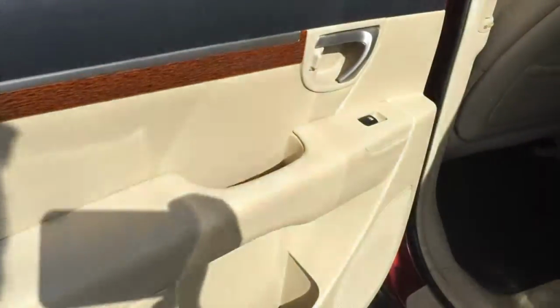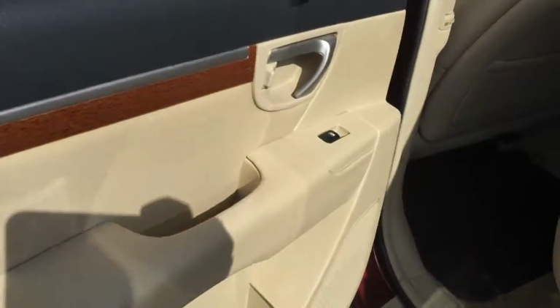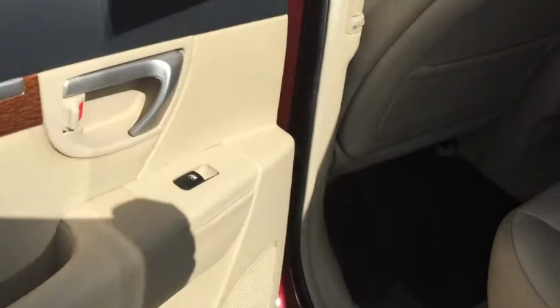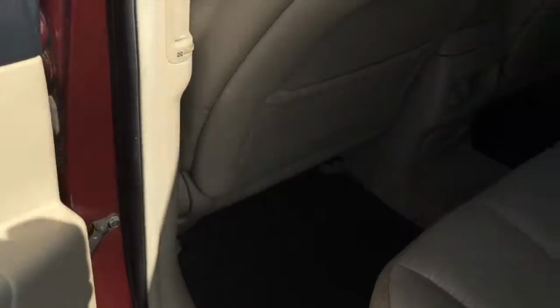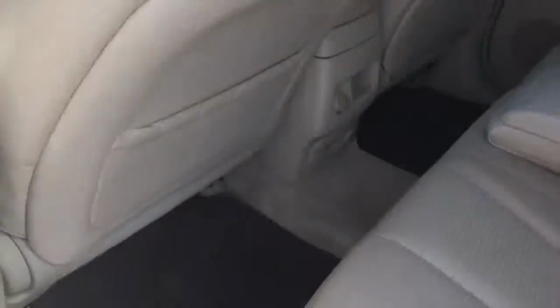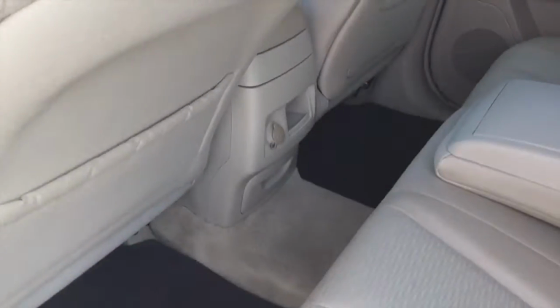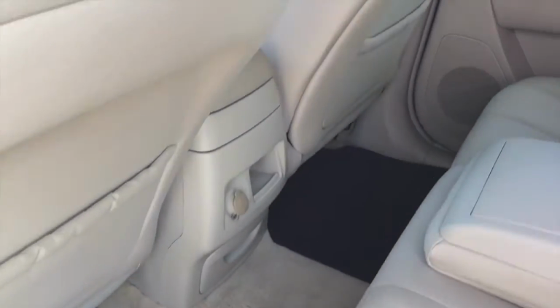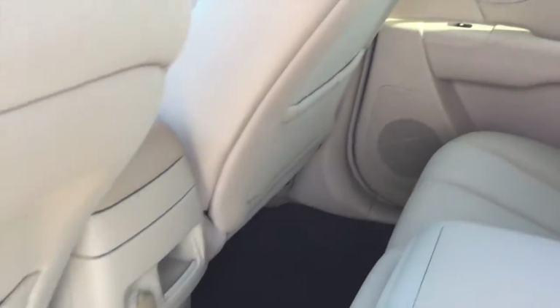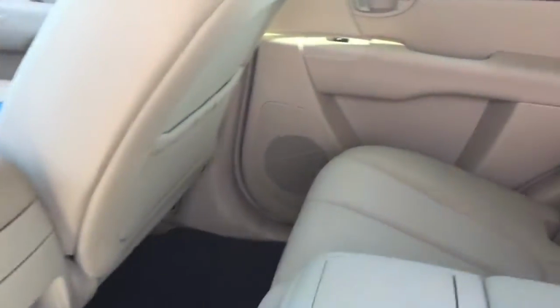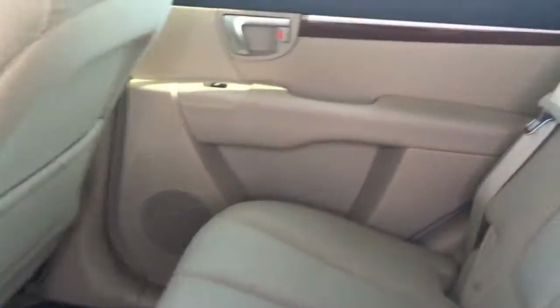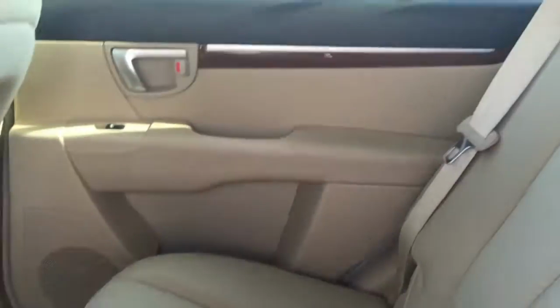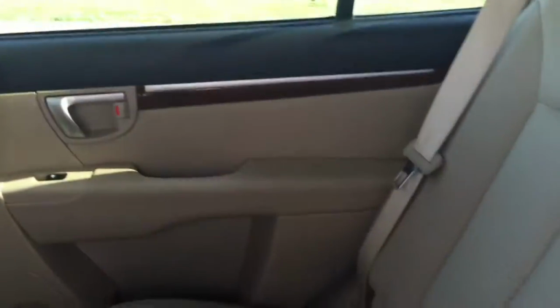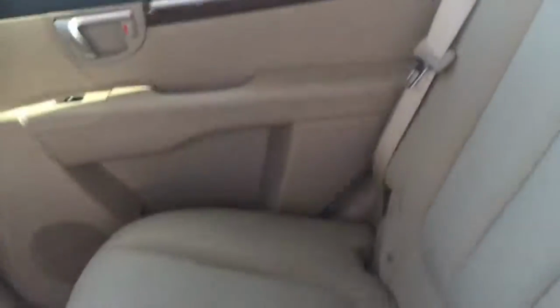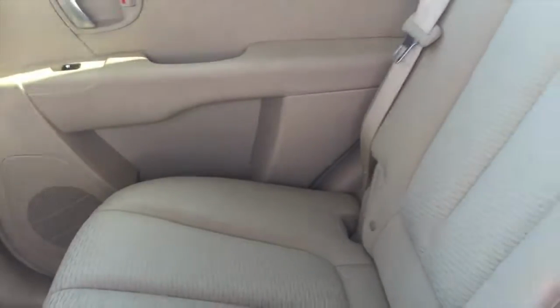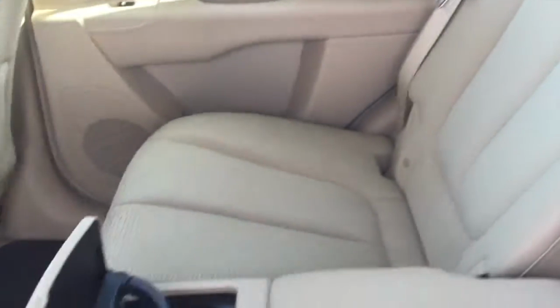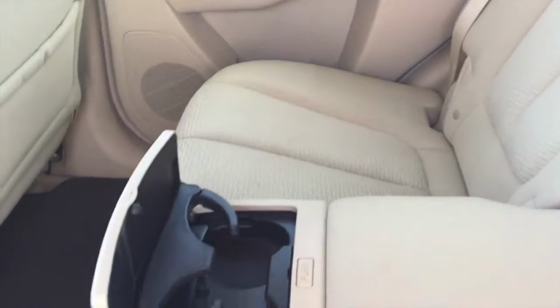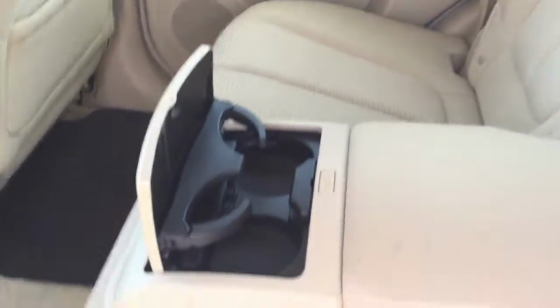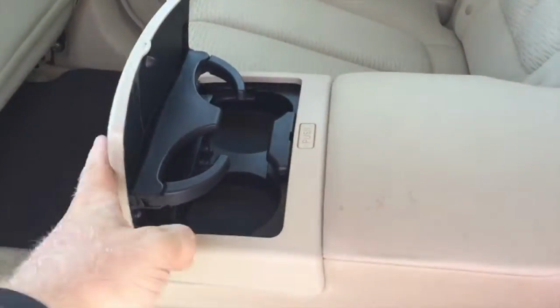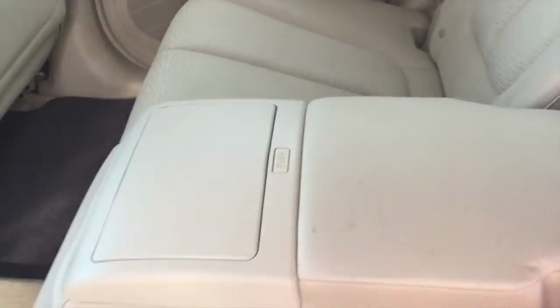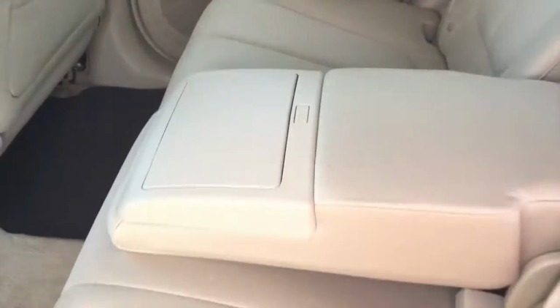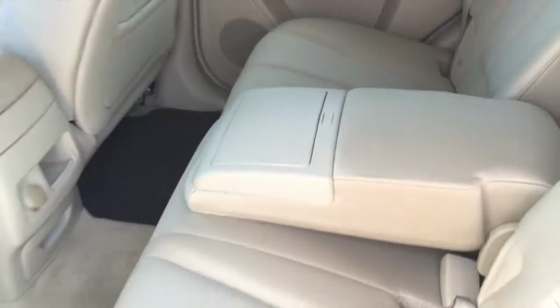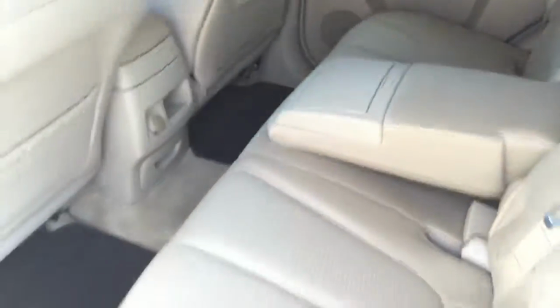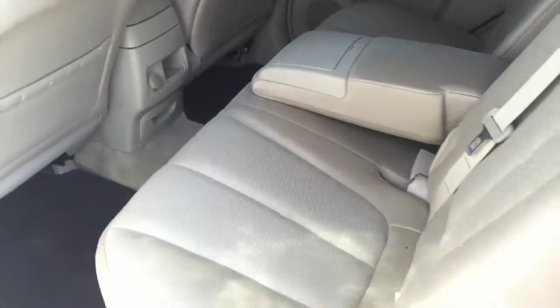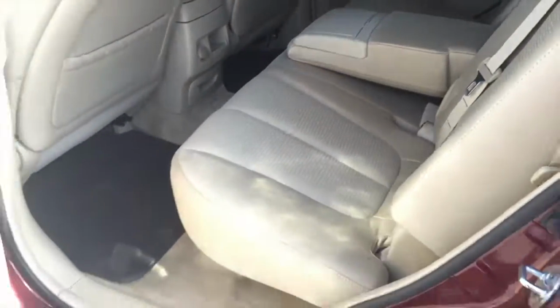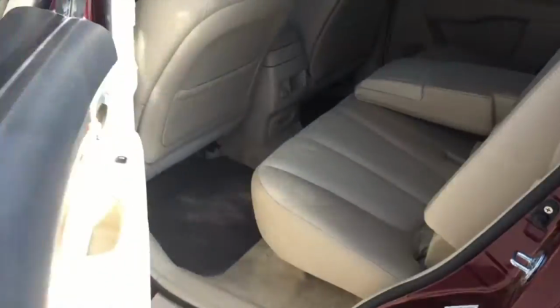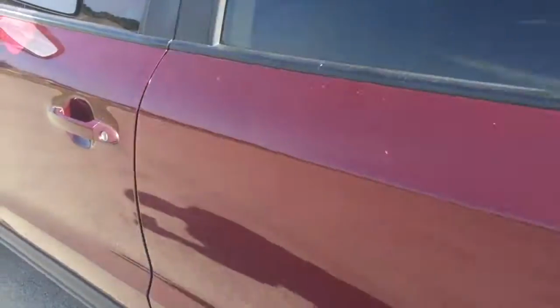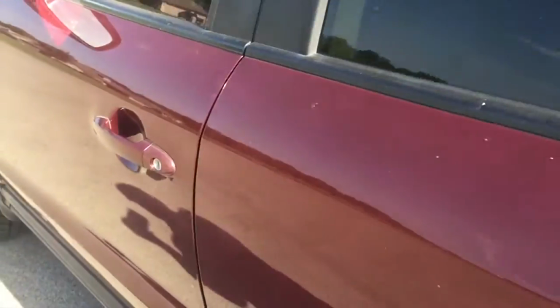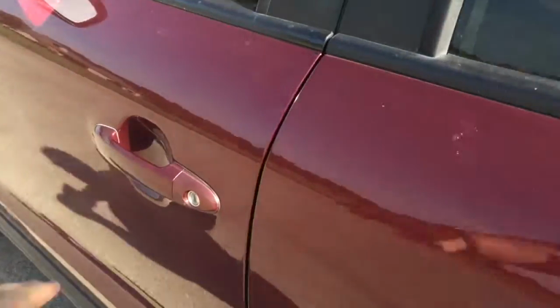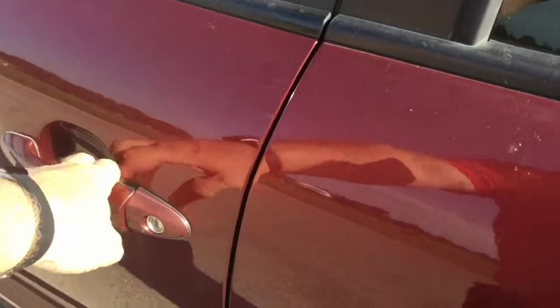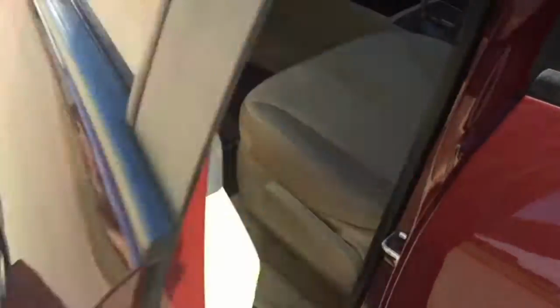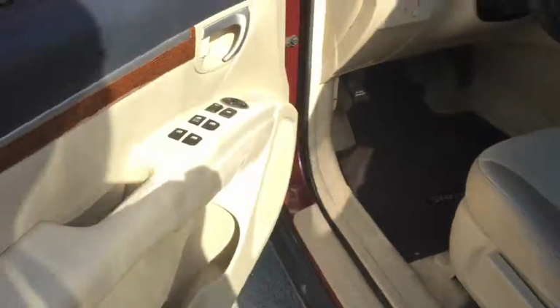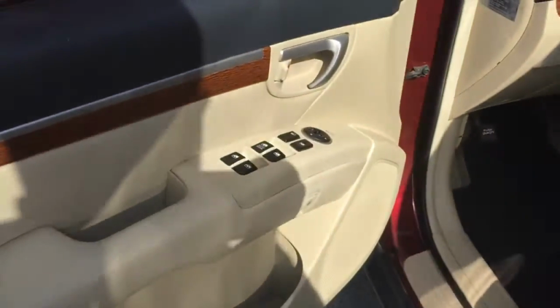Hyundai ensures the safety and security of its passengers with equipment such as dual front impact airbags, front side impact airbags, traction control, anti-whiplash front head restraint, a panic alarm, and four-wheel disc brakes with ABS.